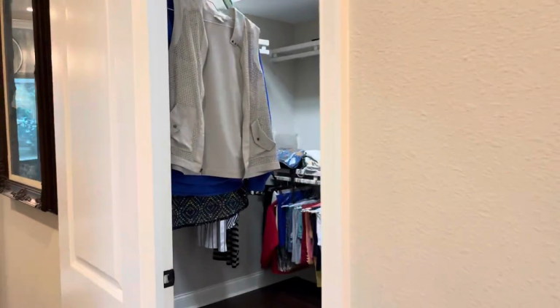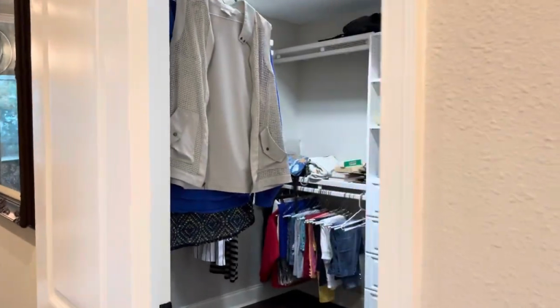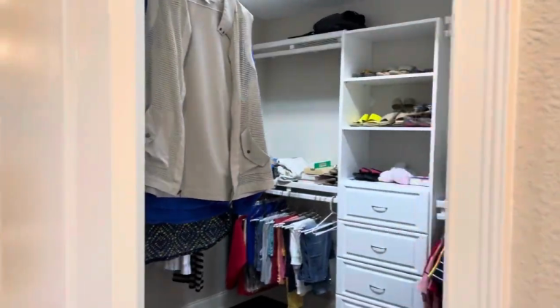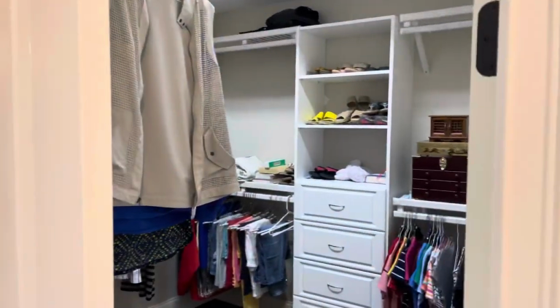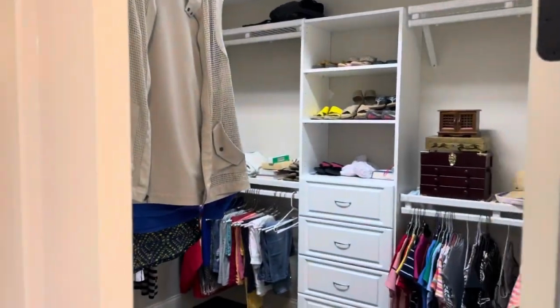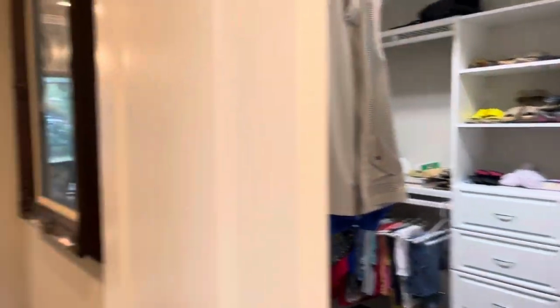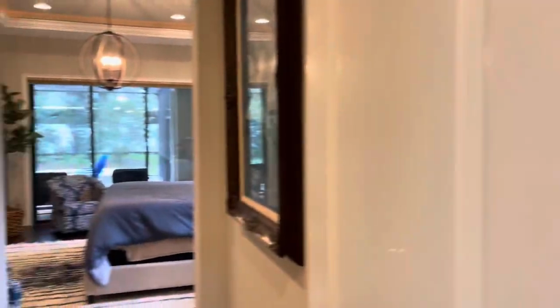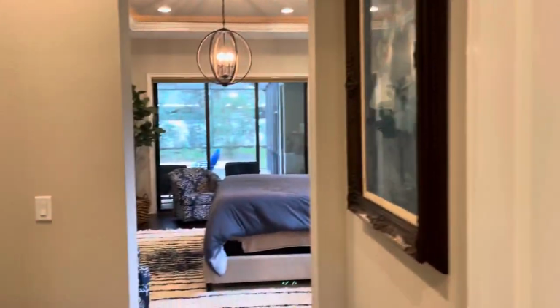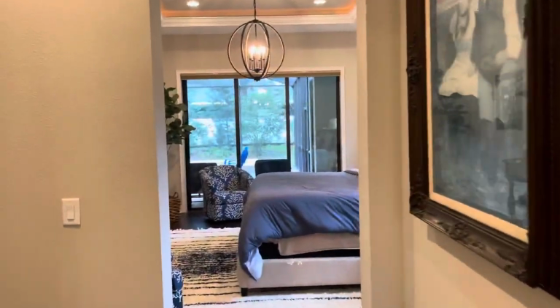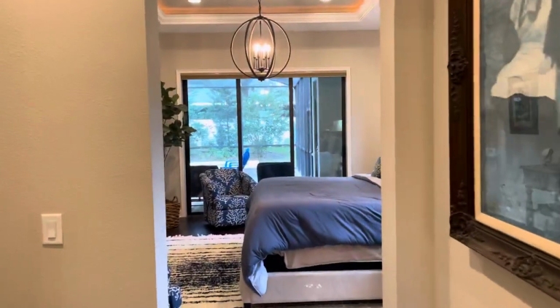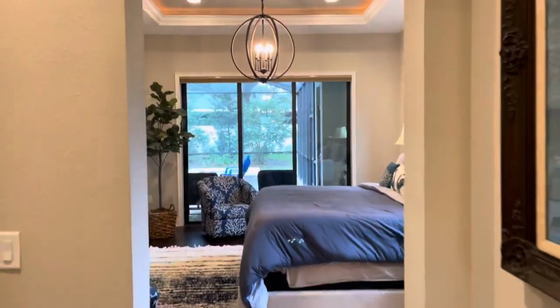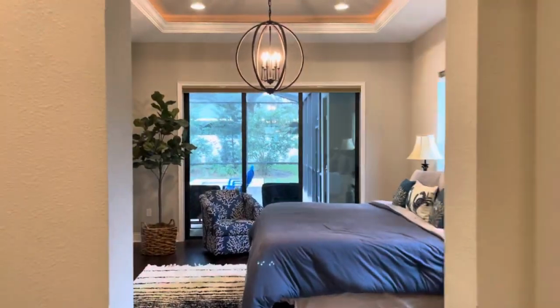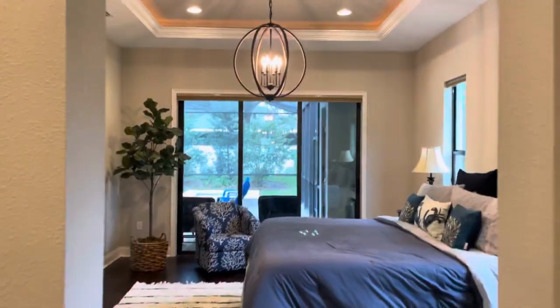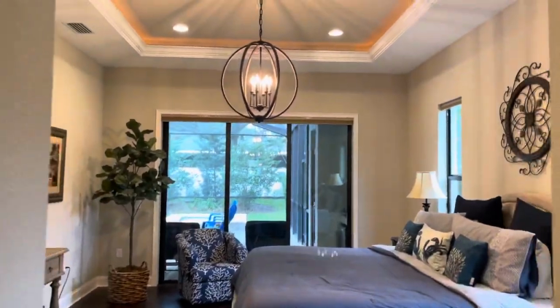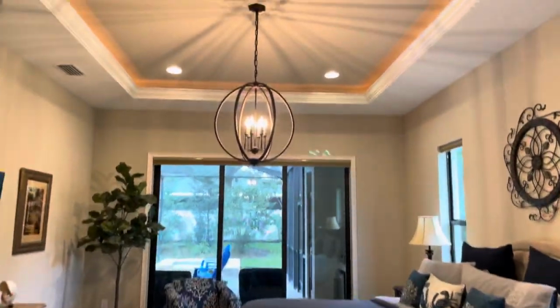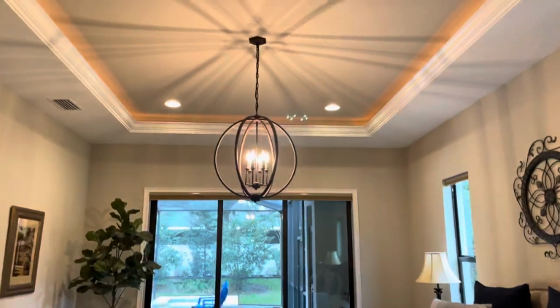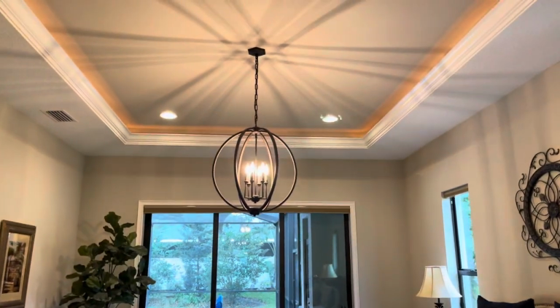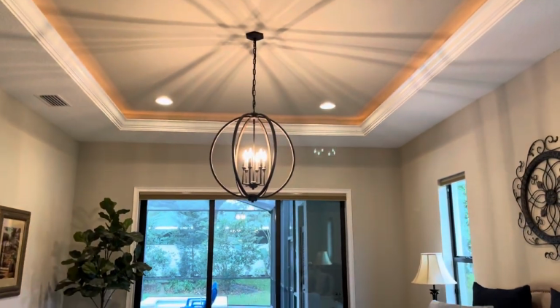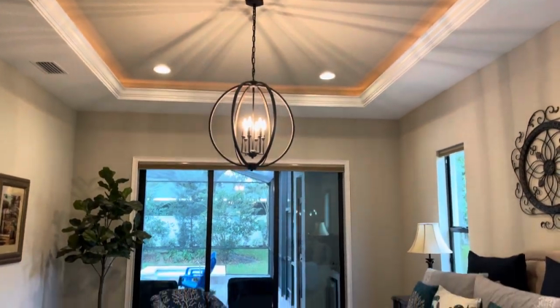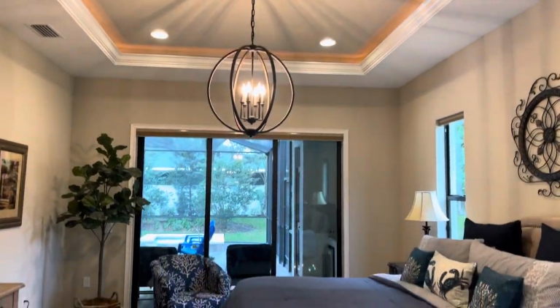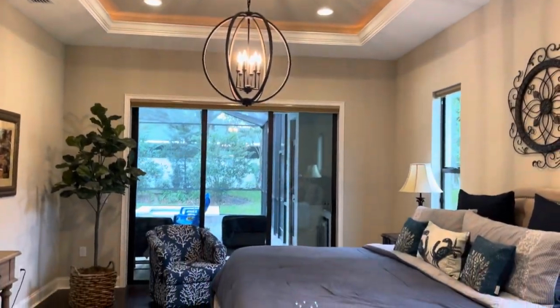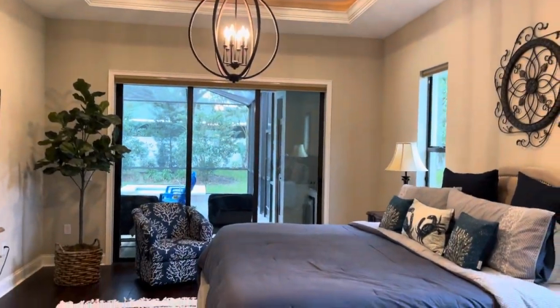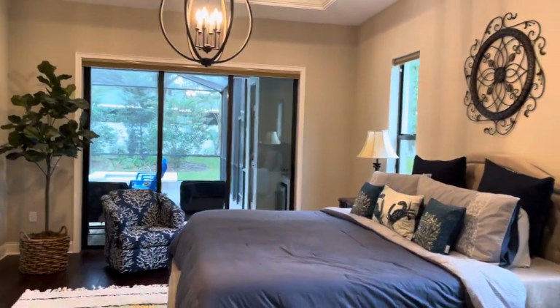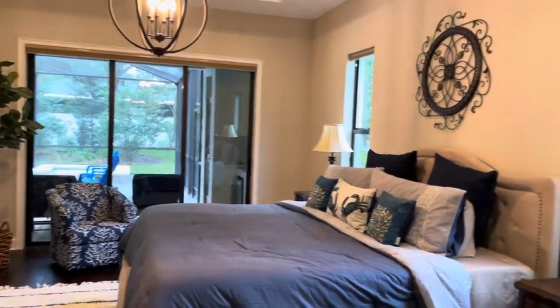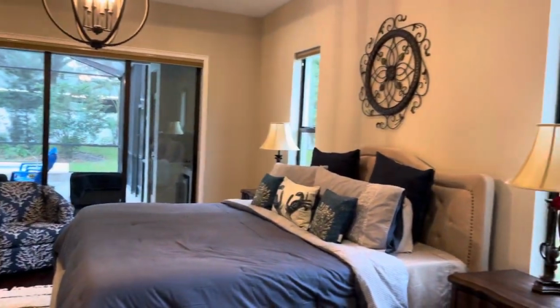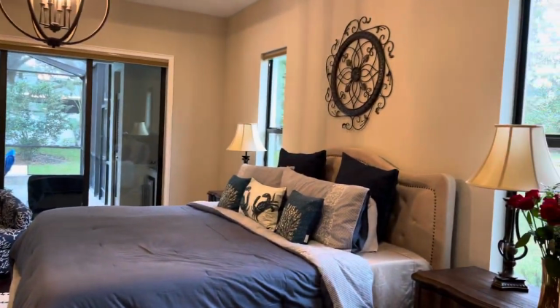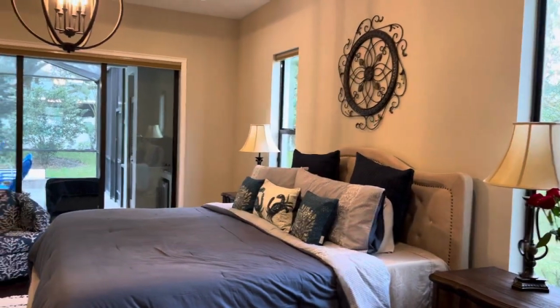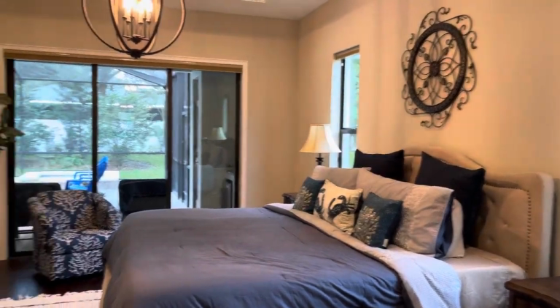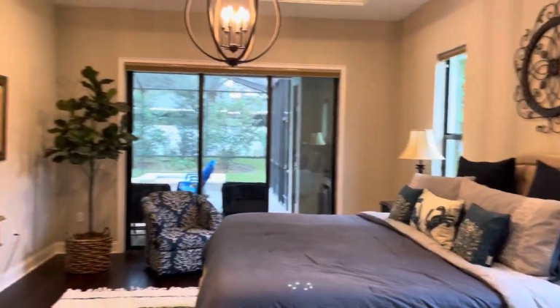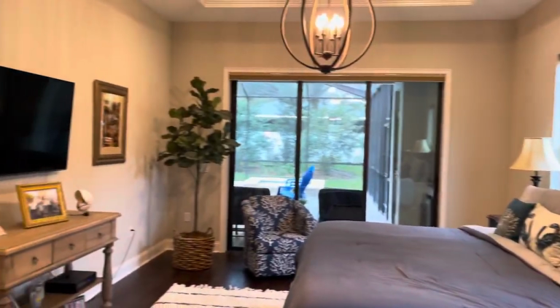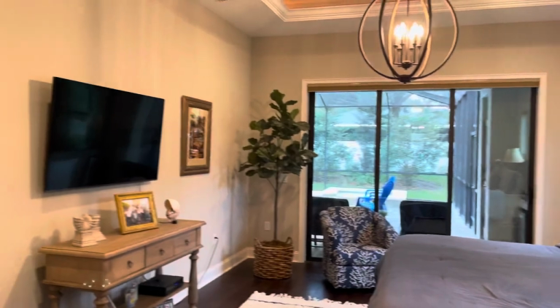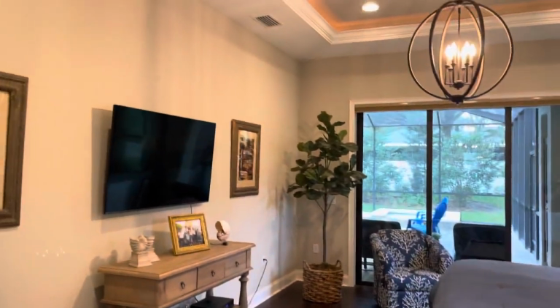The closets are both walk-in. This is the master bedroom with sliding glass doors overlooking the screened pool.